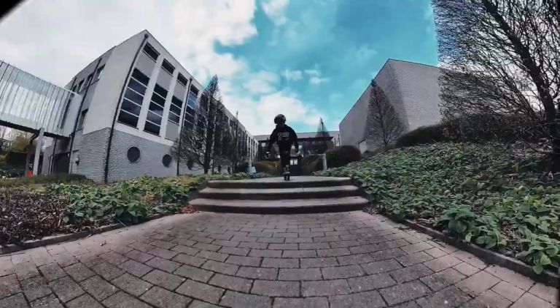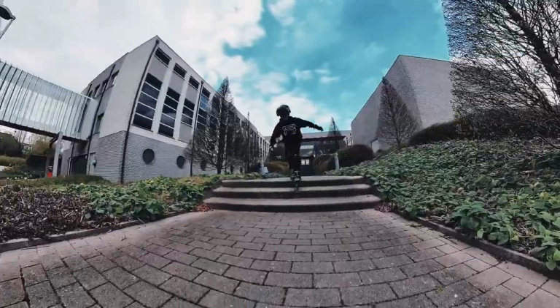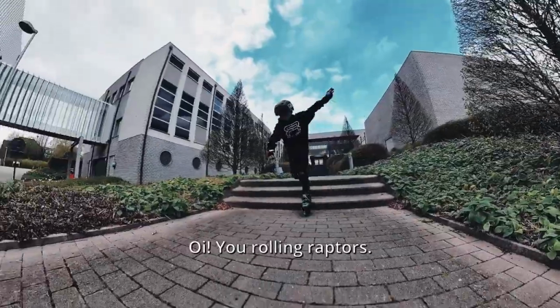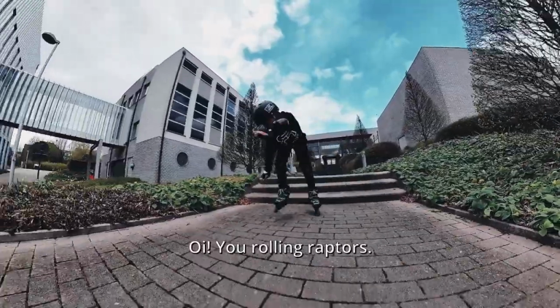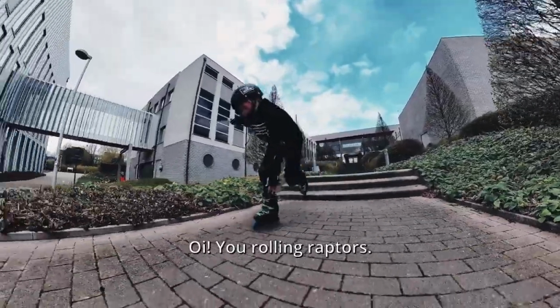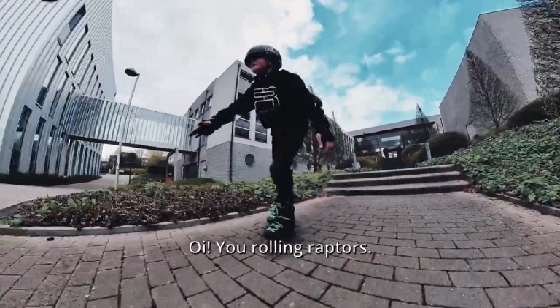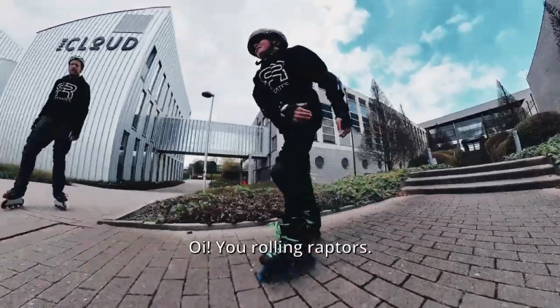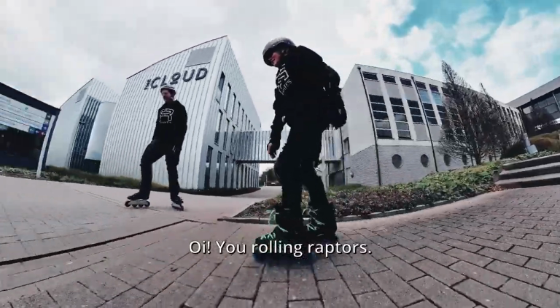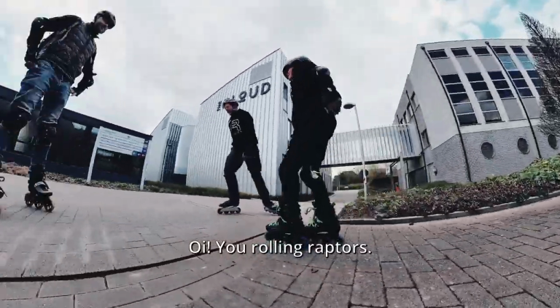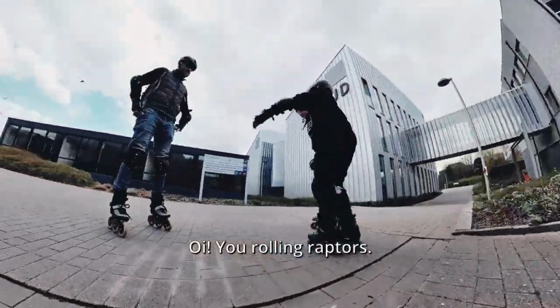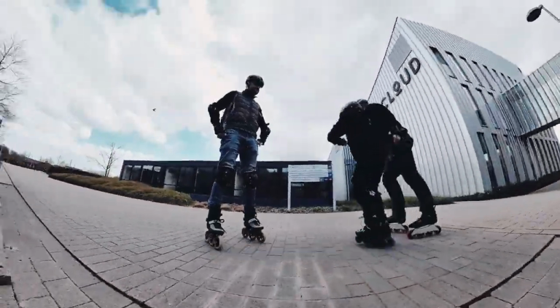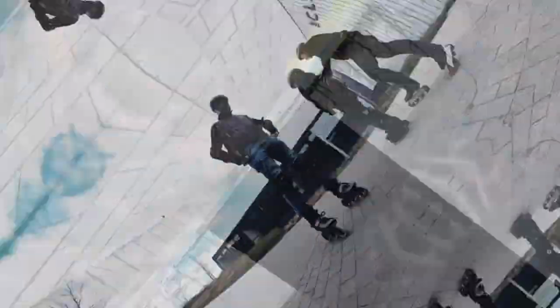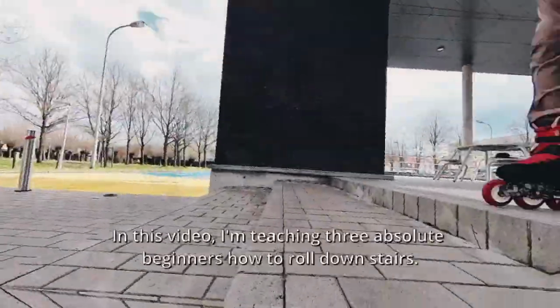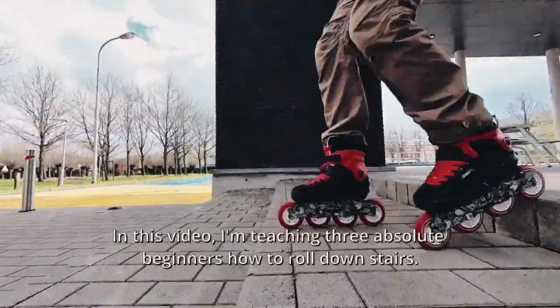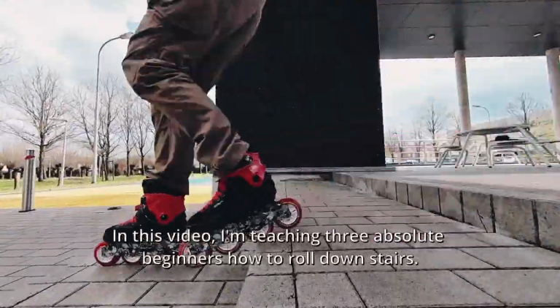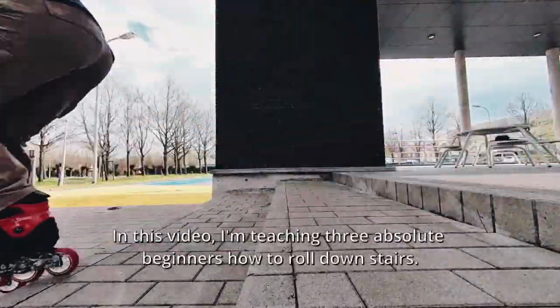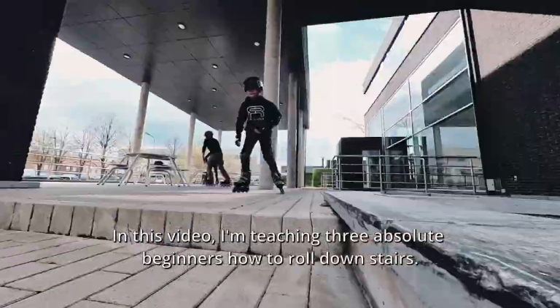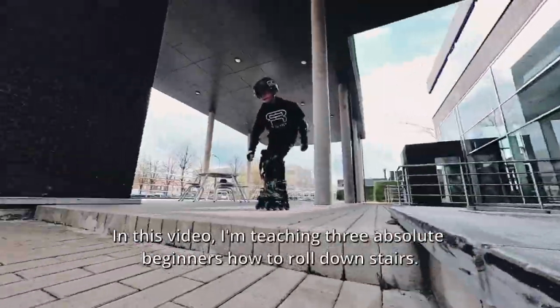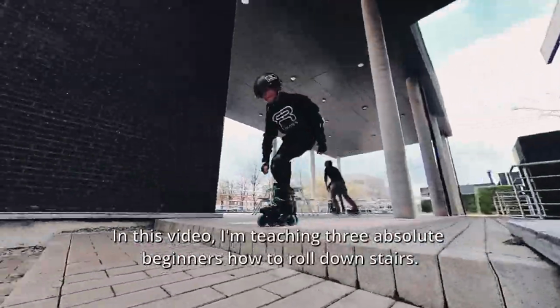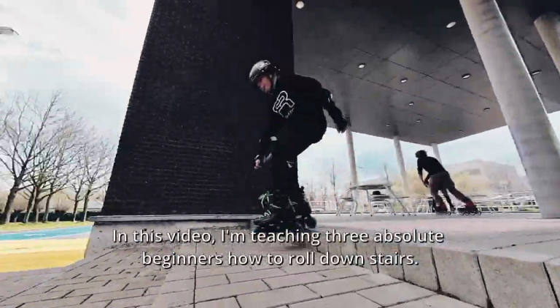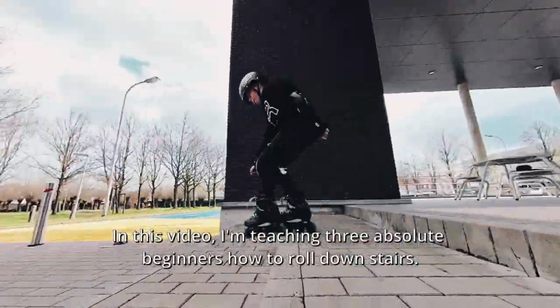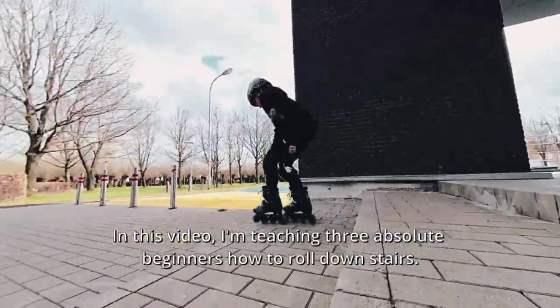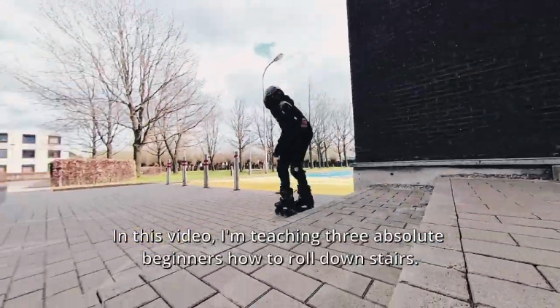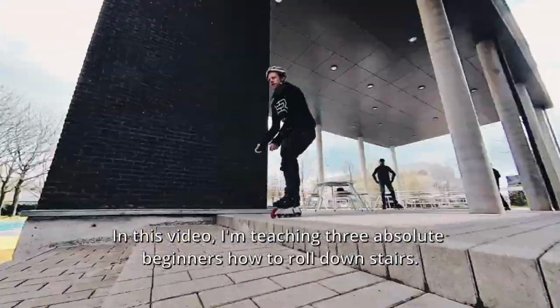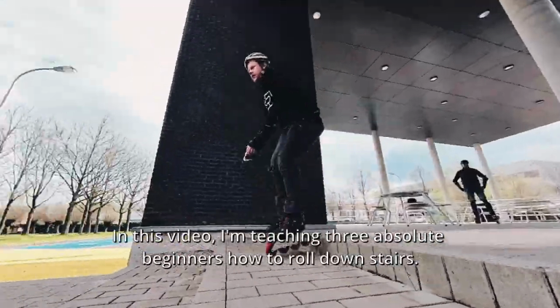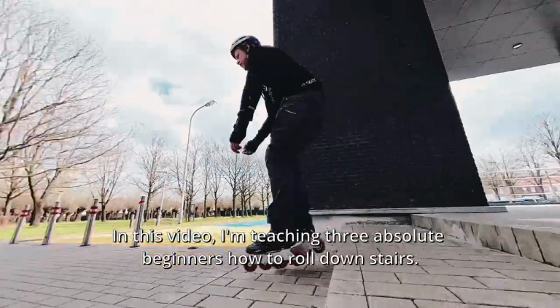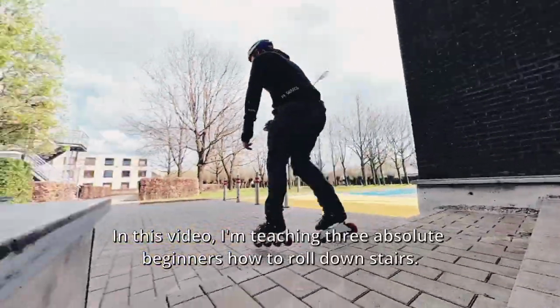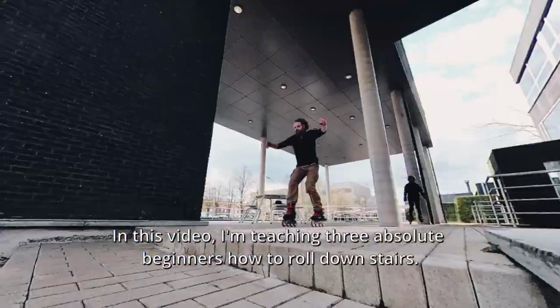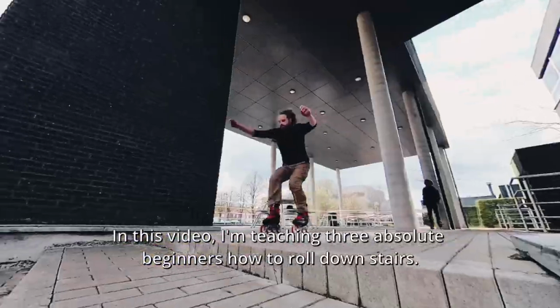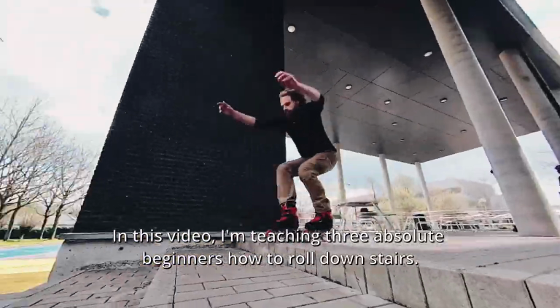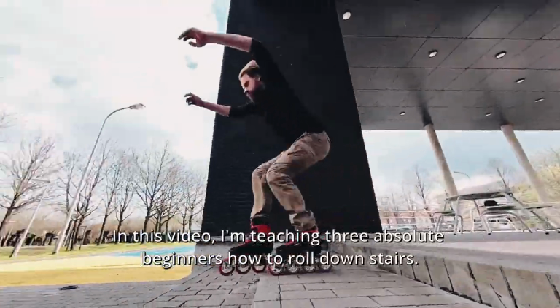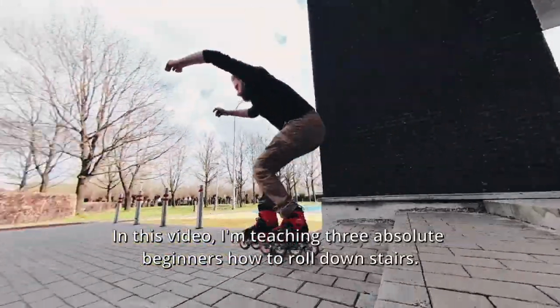Hey, all you rolling raptors. In this video I'm teaching three absolute beginners how to roll down stairs.